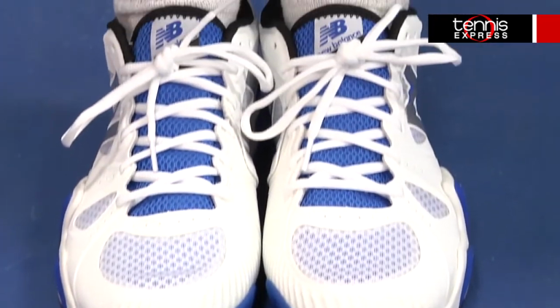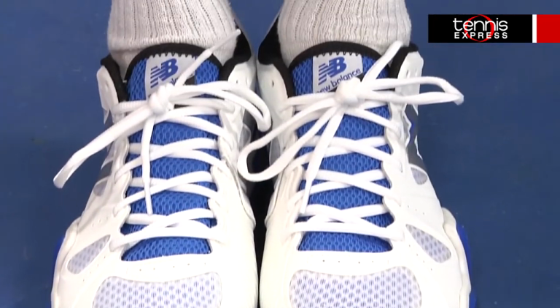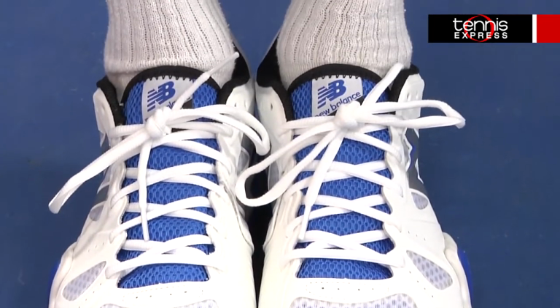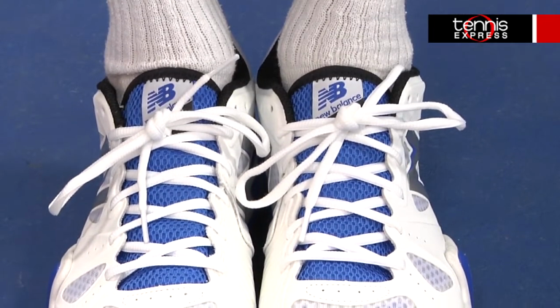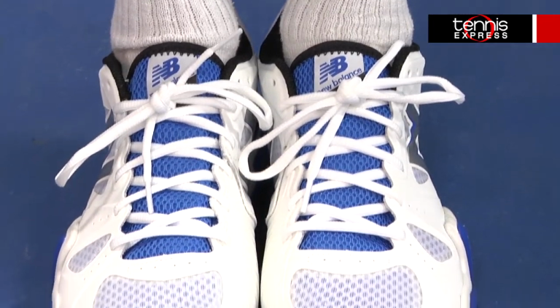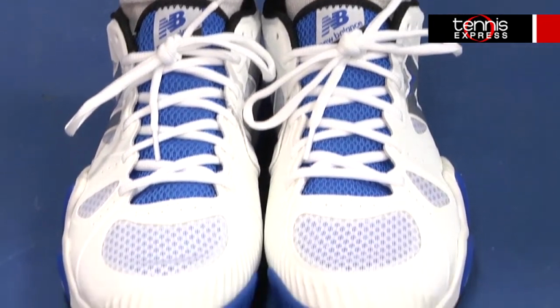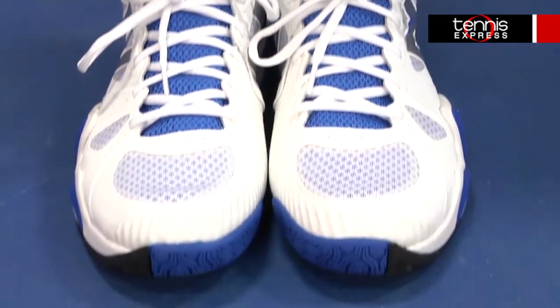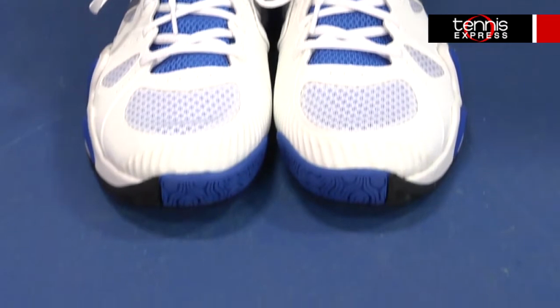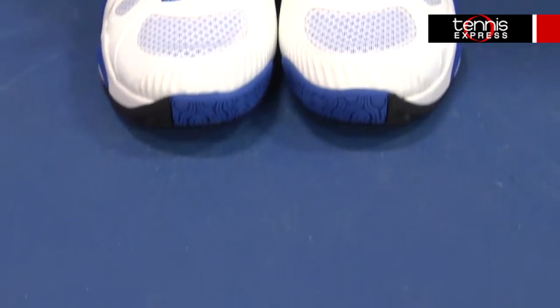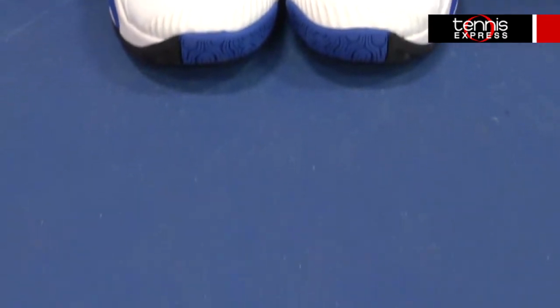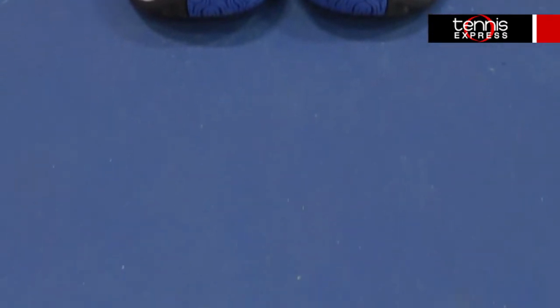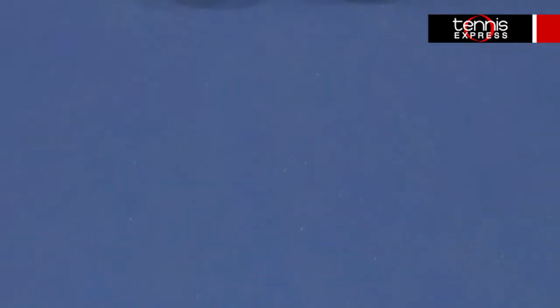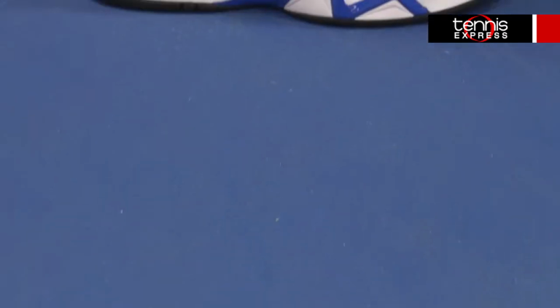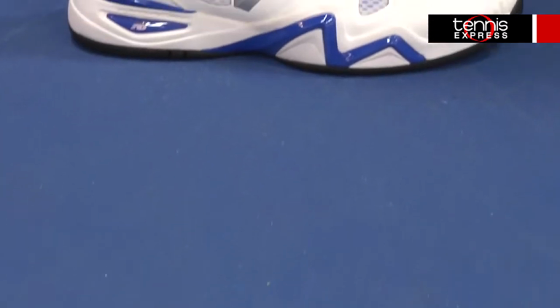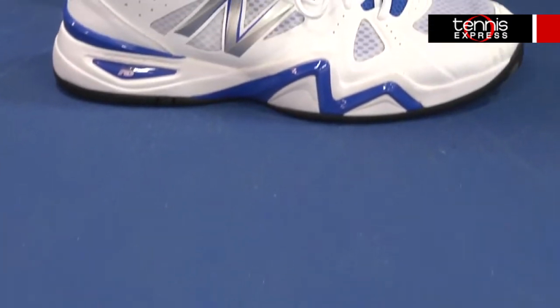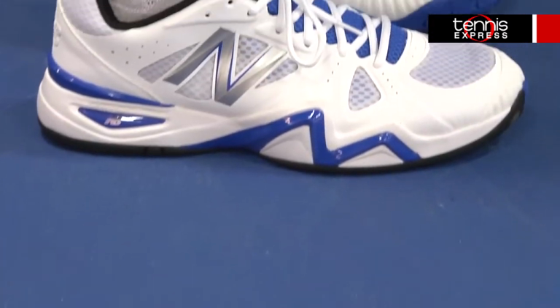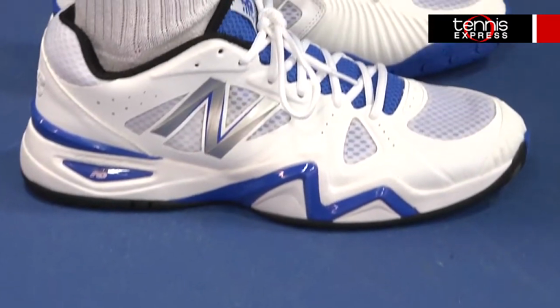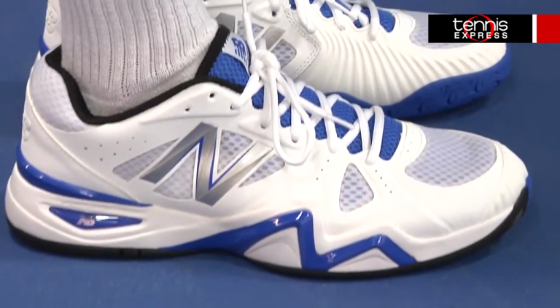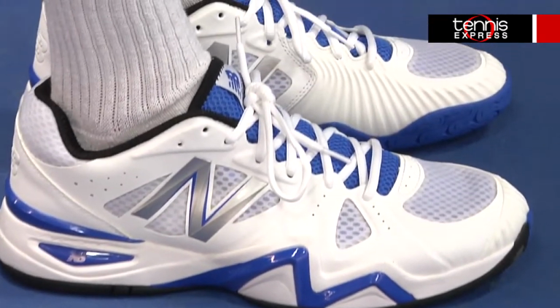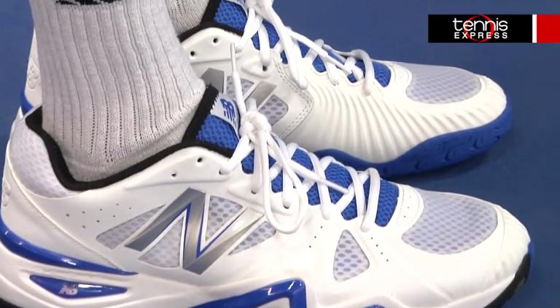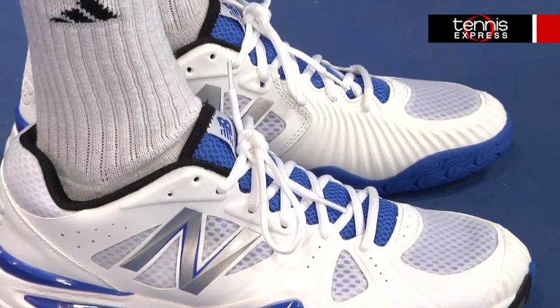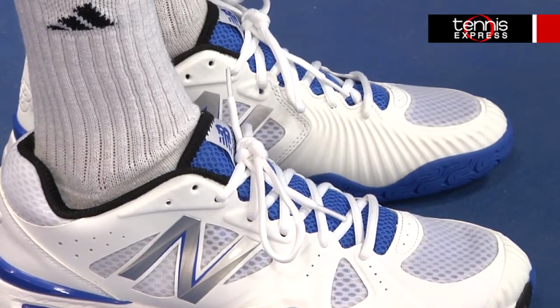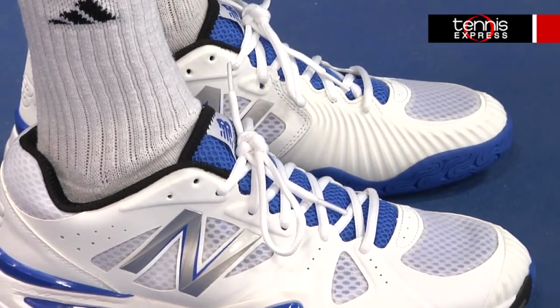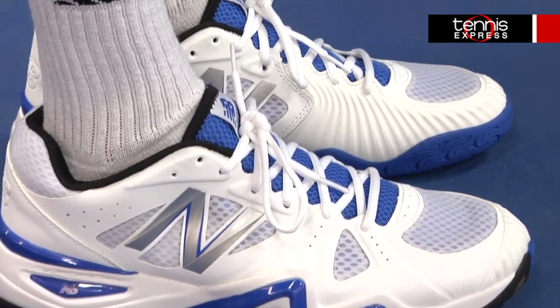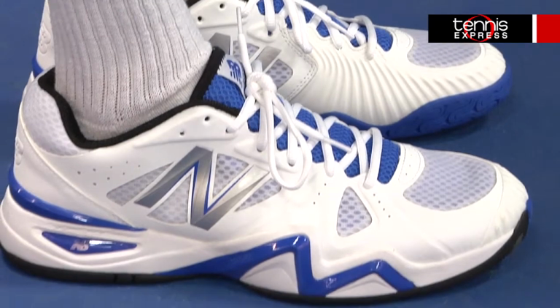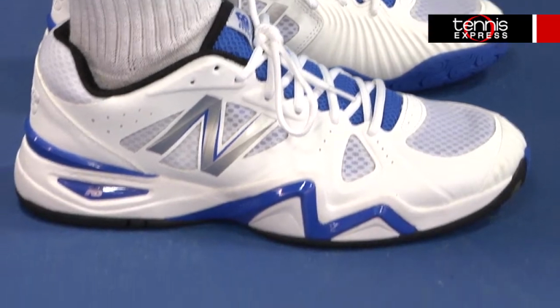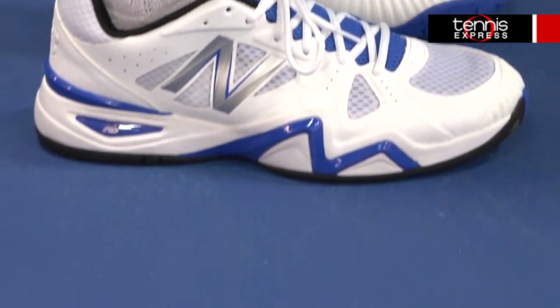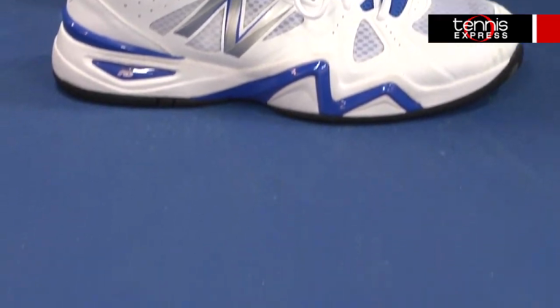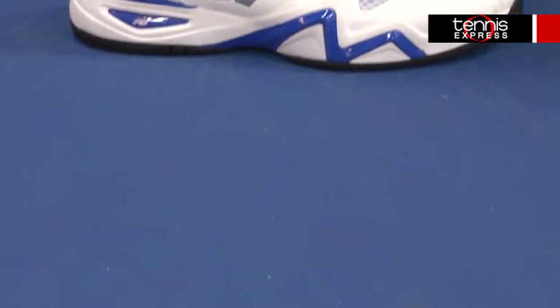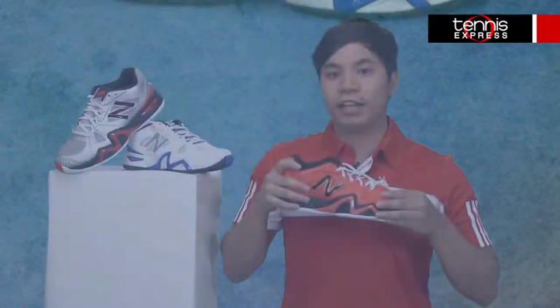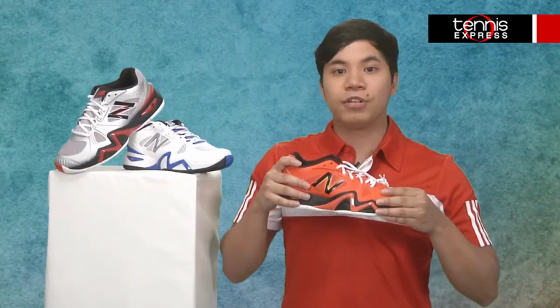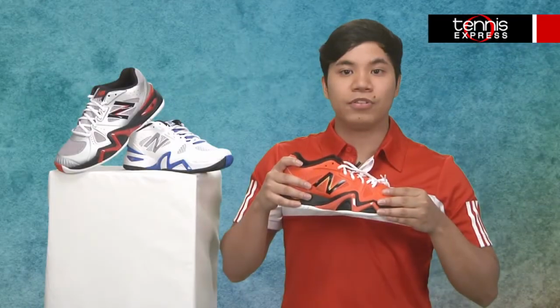The insole is packed with technology like indoor foot cage and S-curve that give you maximum stability even during quick cuts on the court. It also features lightning dry lining that keeps your foot dry.